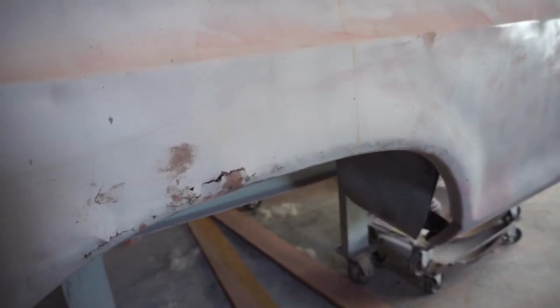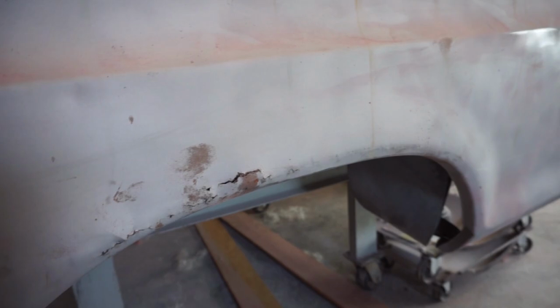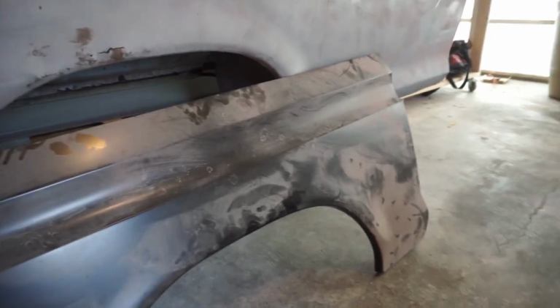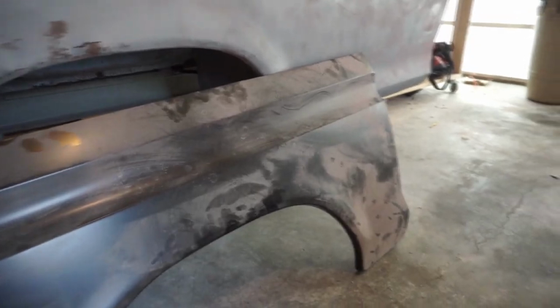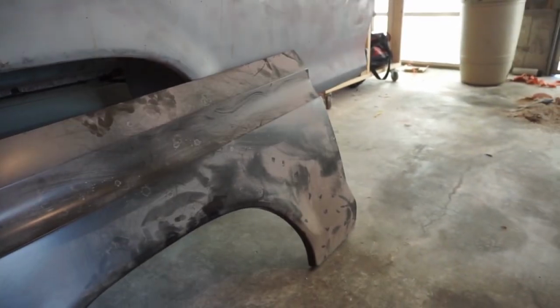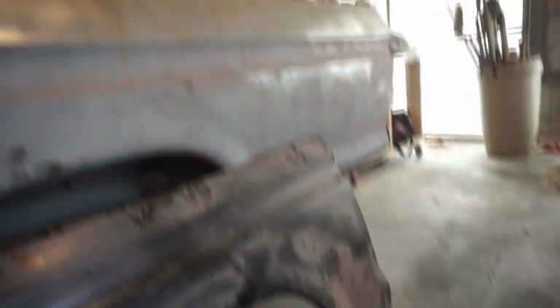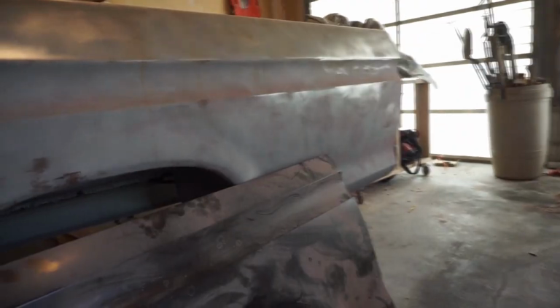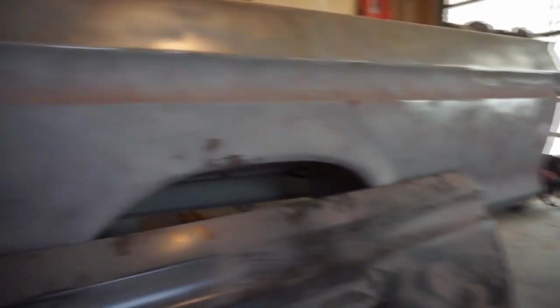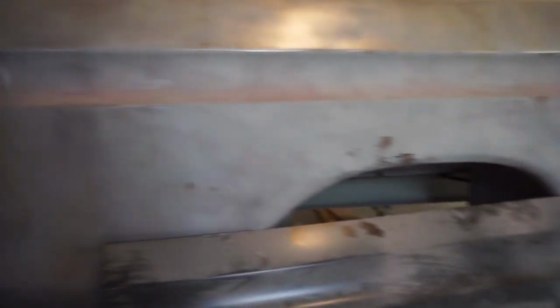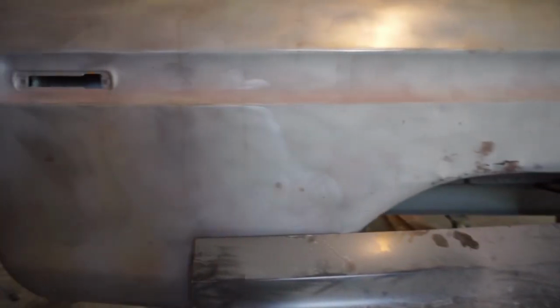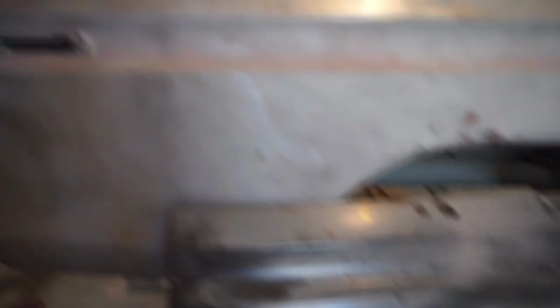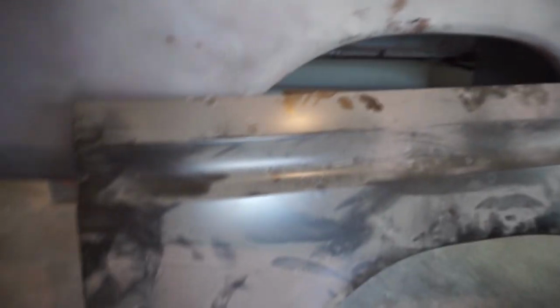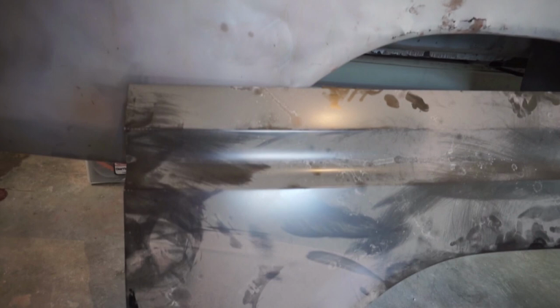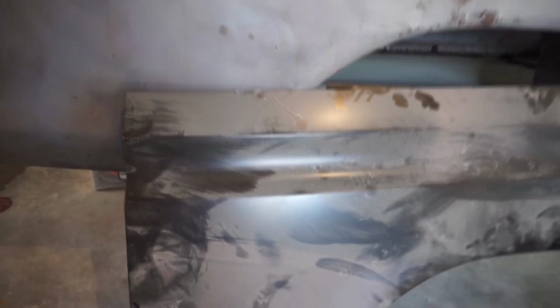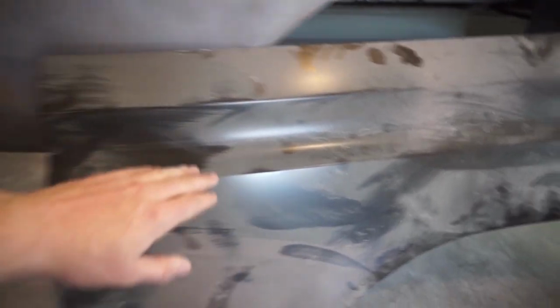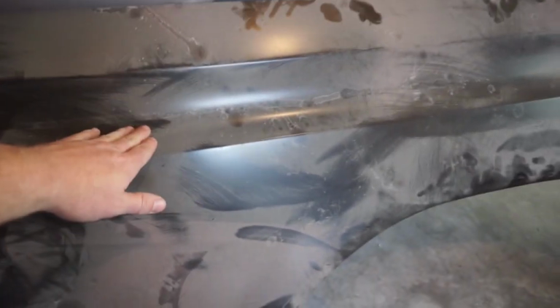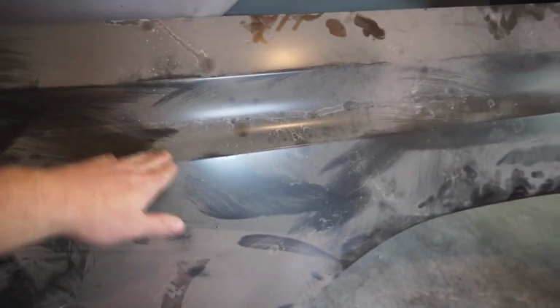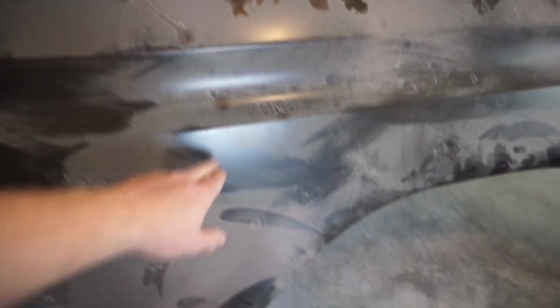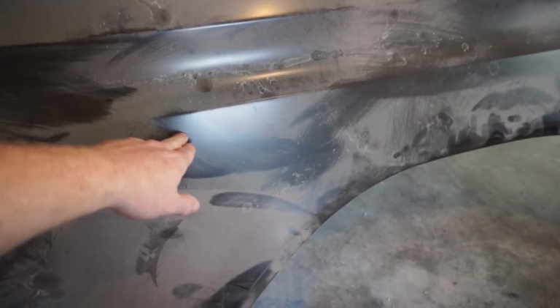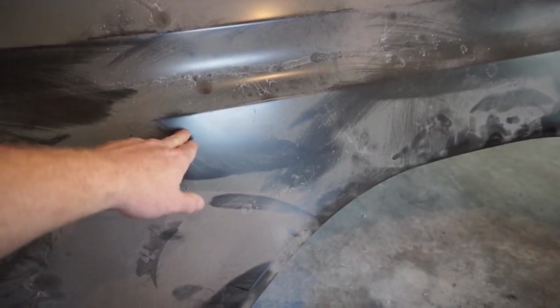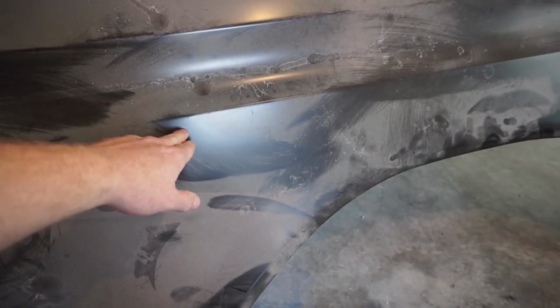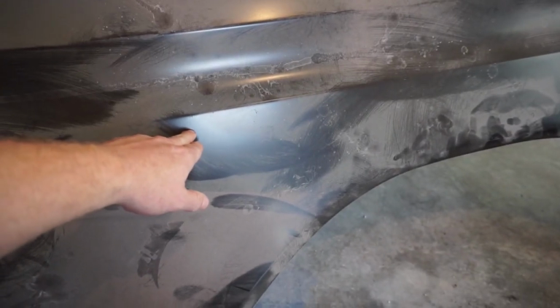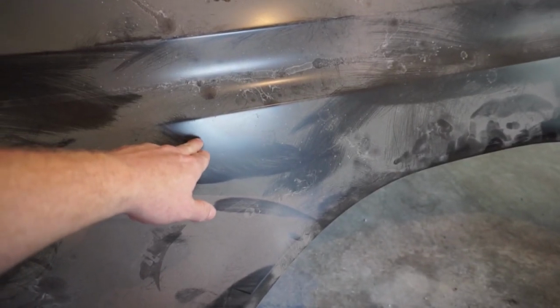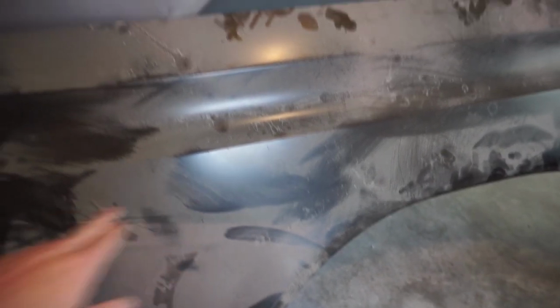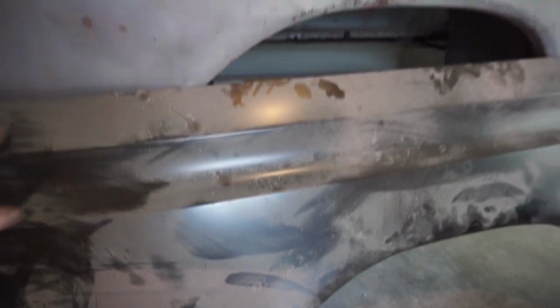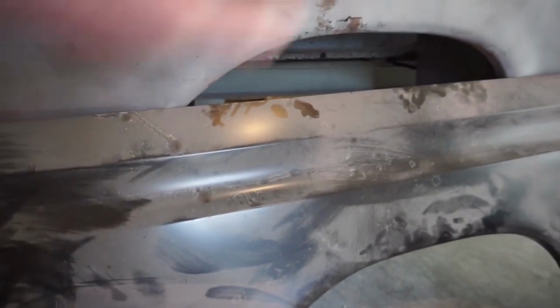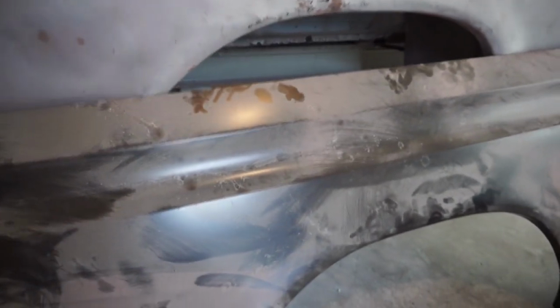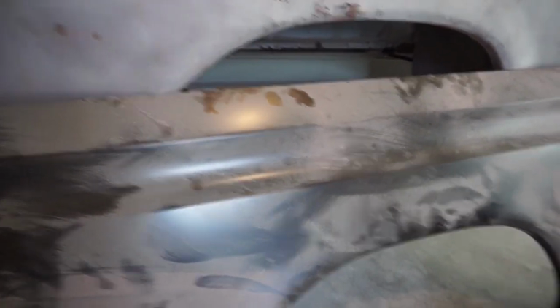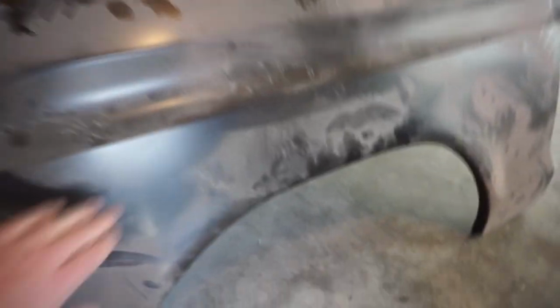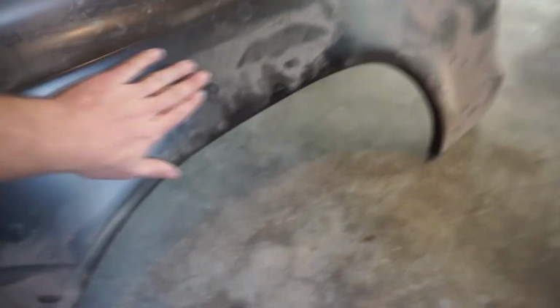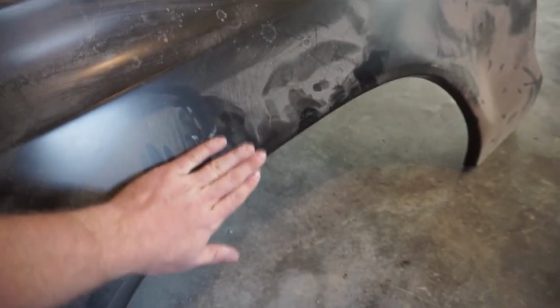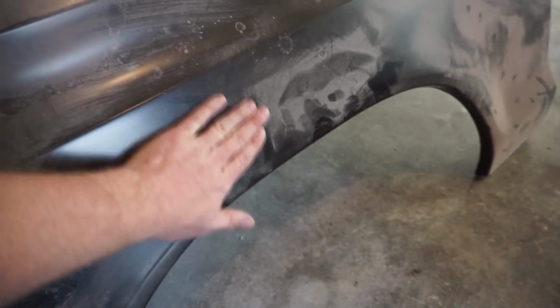So here's the patch panel we're going to use on this side of the bed. Obviously I'm not going to go all the way up into the dent — it's not necessary. I am going to come up pretty high on here though, because I want to keep that body line good and not have to worry about the little swell.